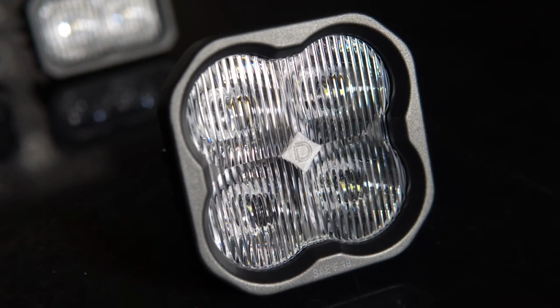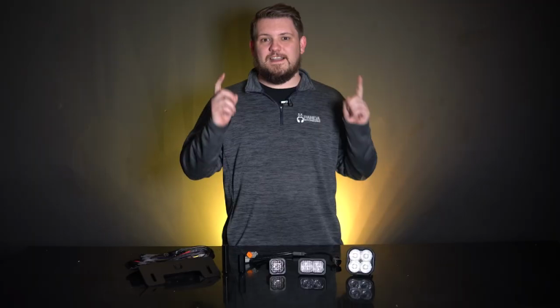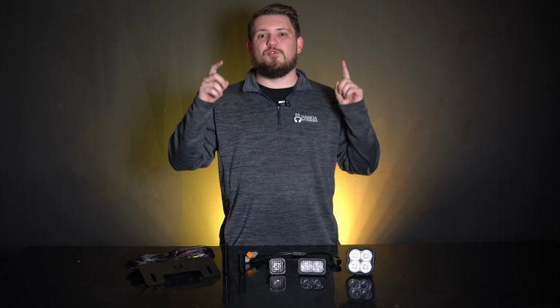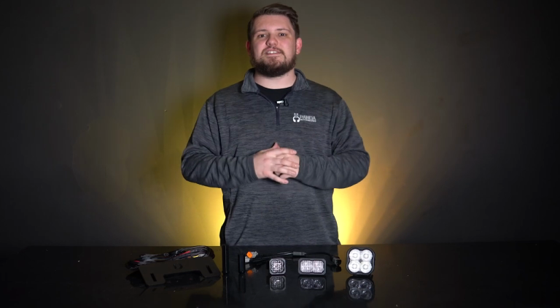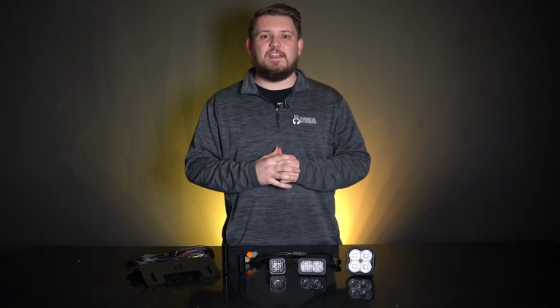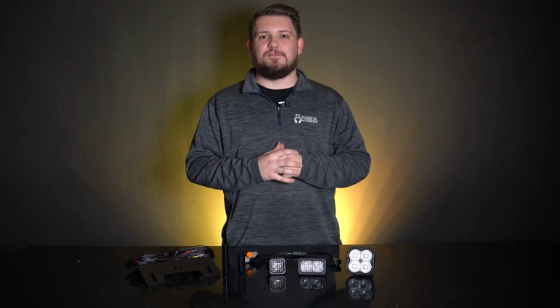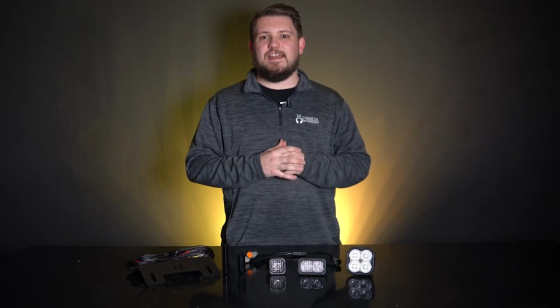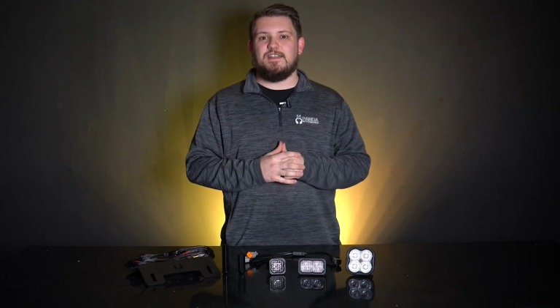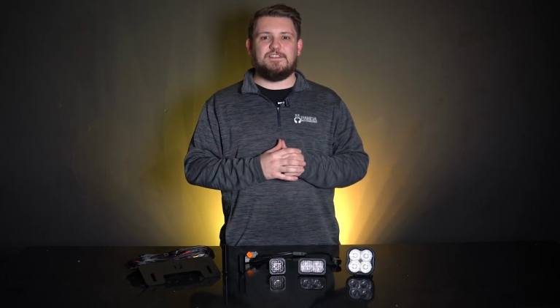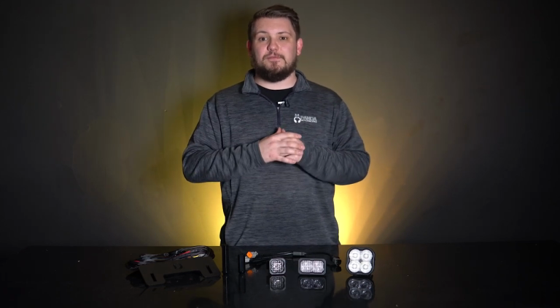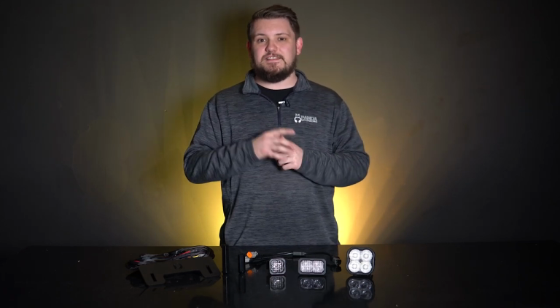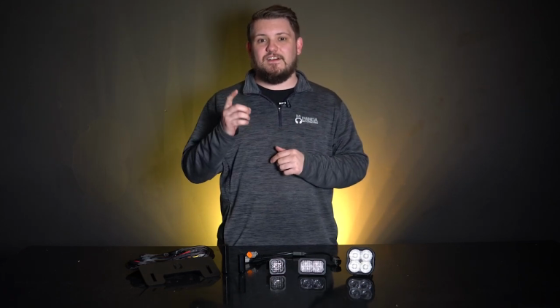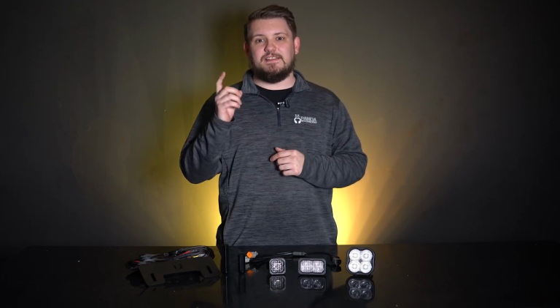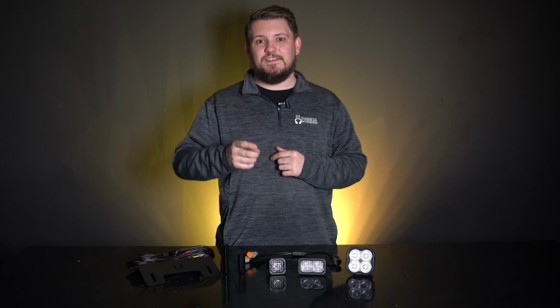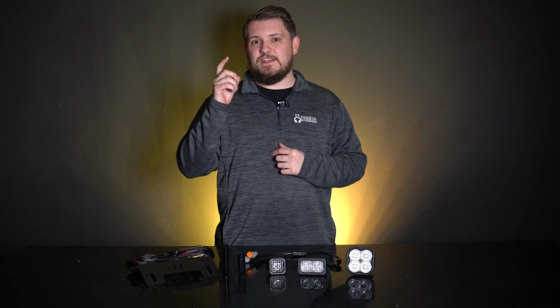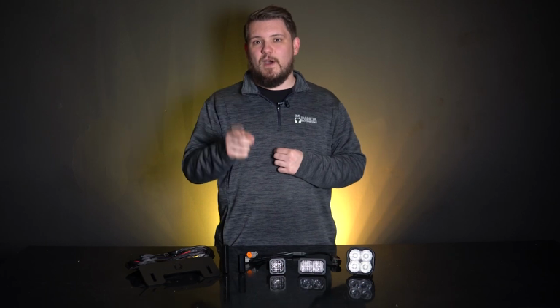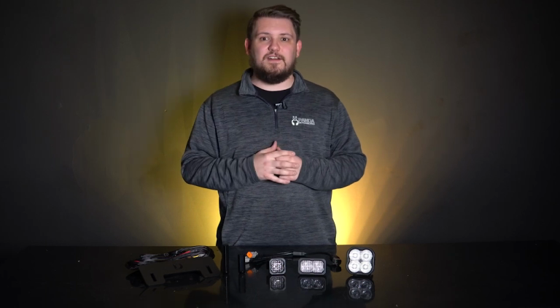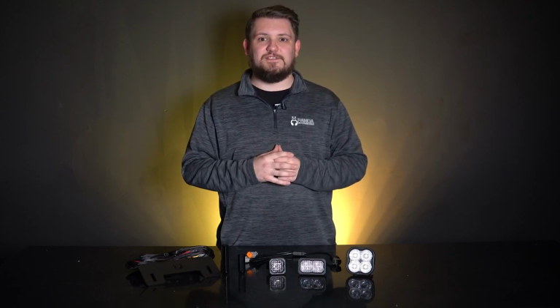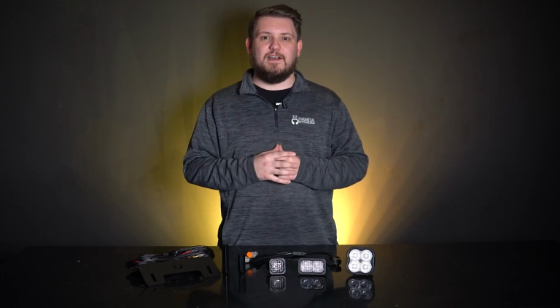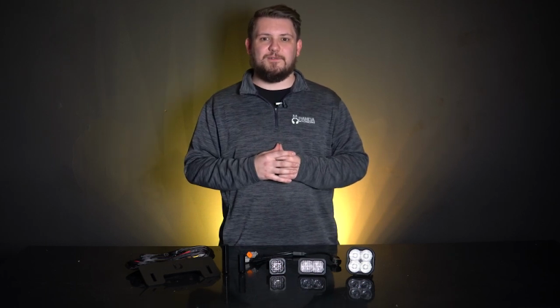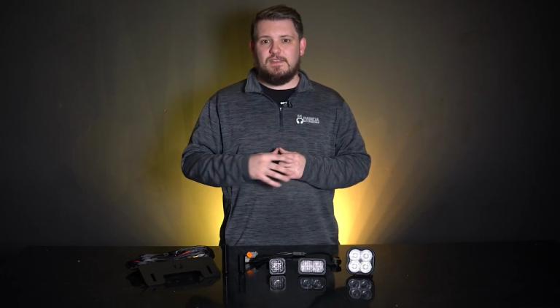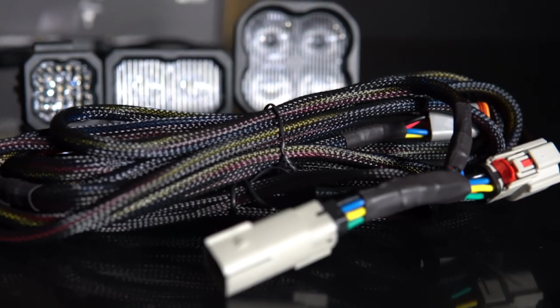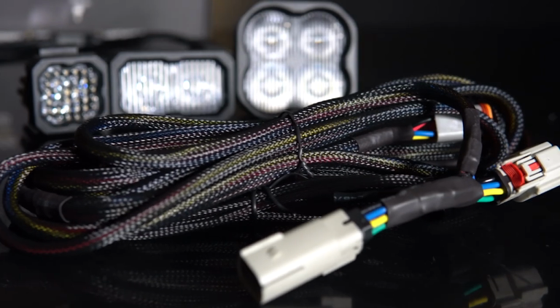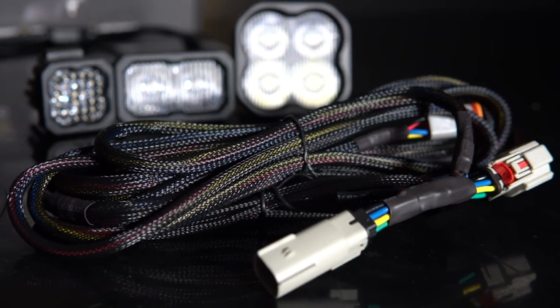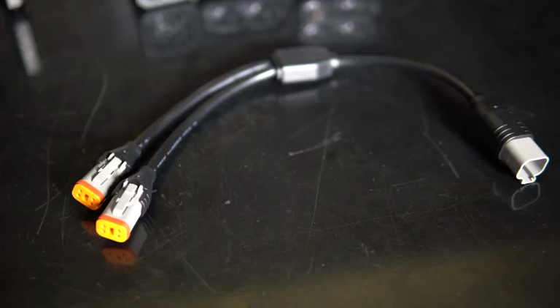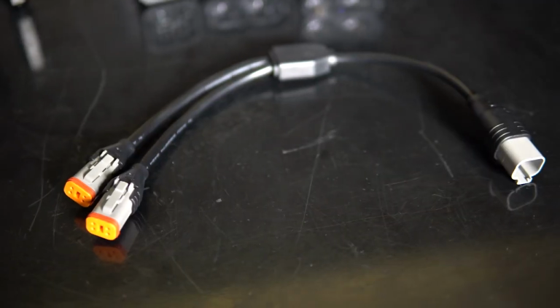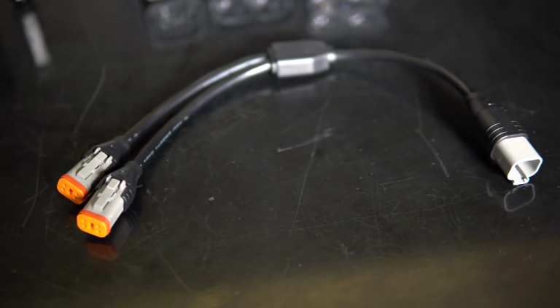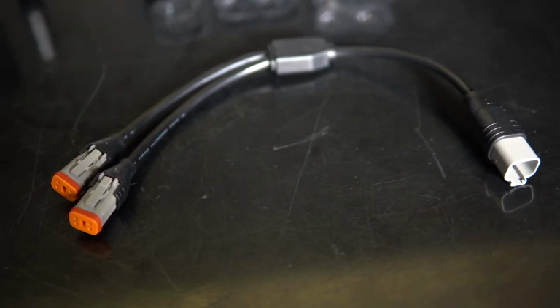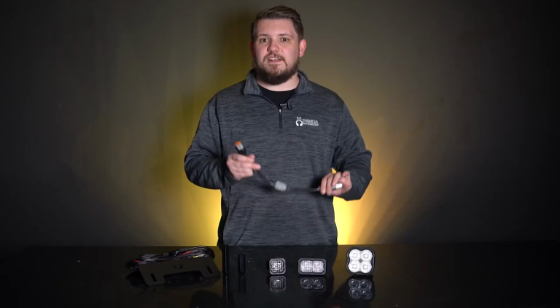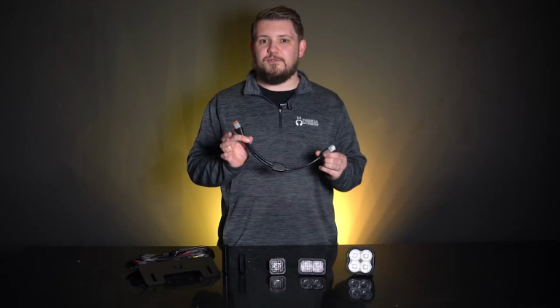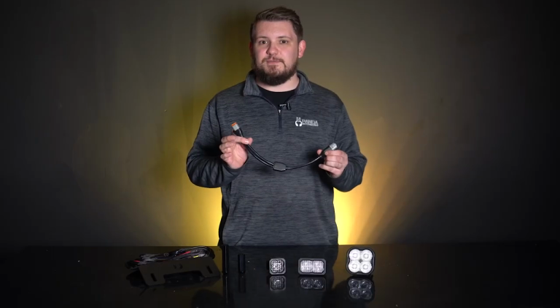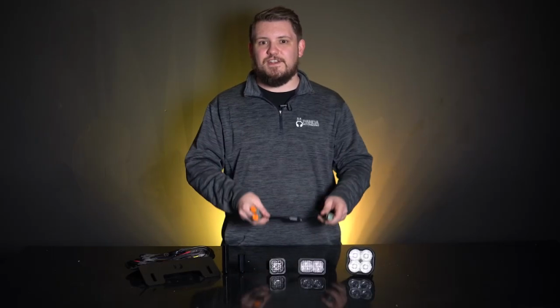This kit provides a tremendous upgrade in reverse light output thanks to the use of Flood TIR Optic Lens, which gives a wide spread of light directly behind the vehicle. The included wiring harness connects to the OEM taillight connector on the passenger side of the vehicle for seamless integration.